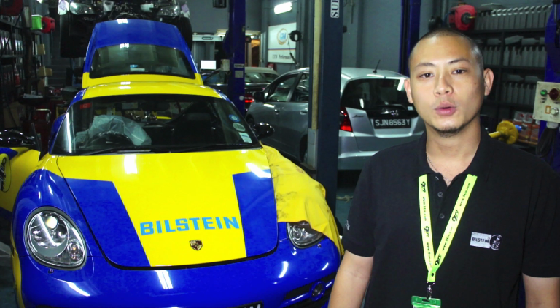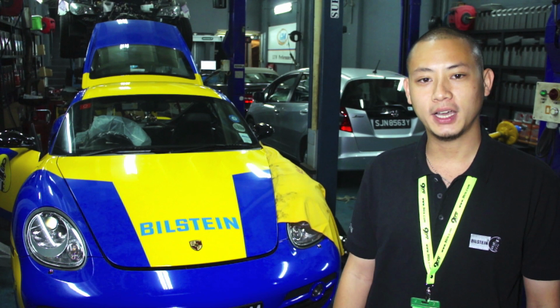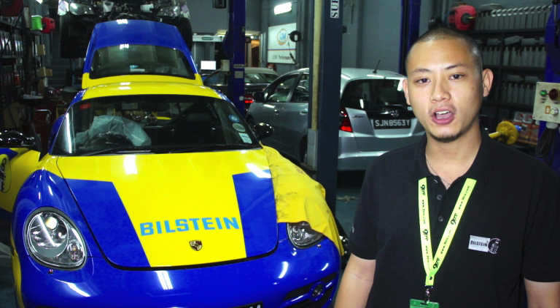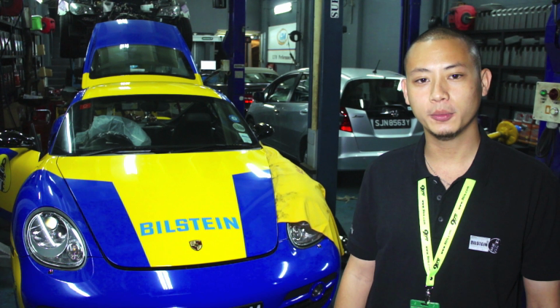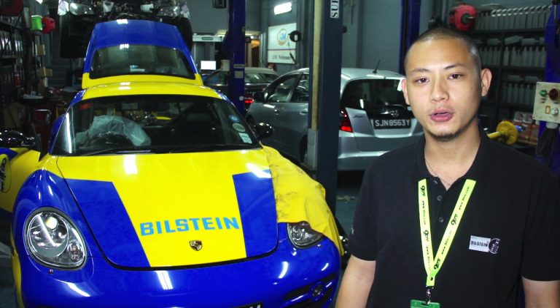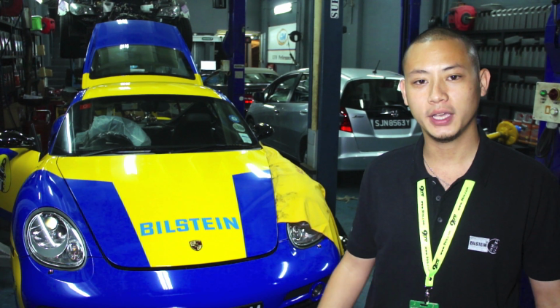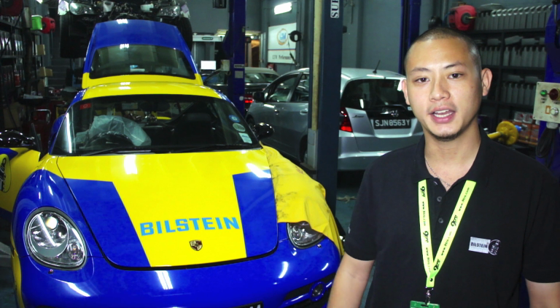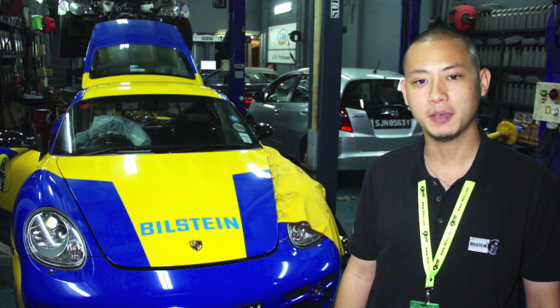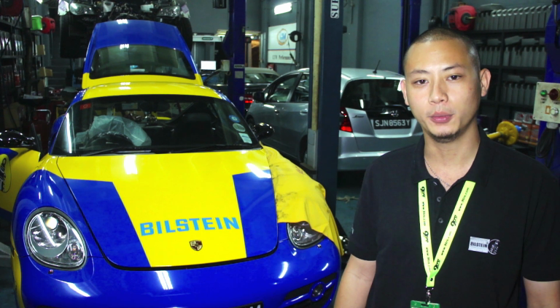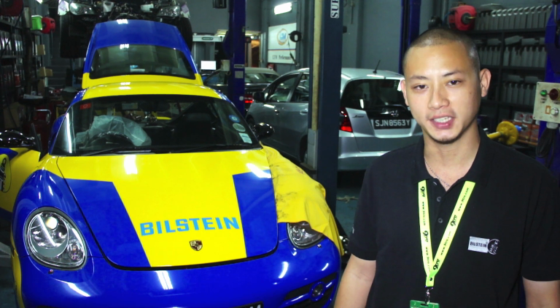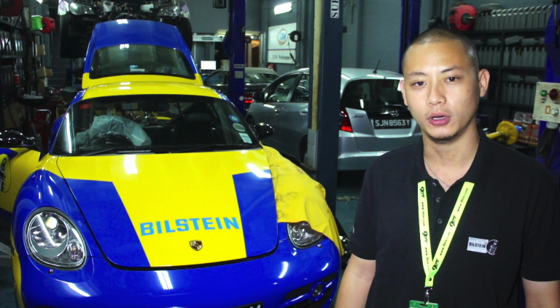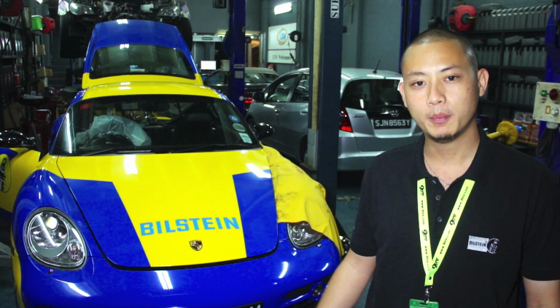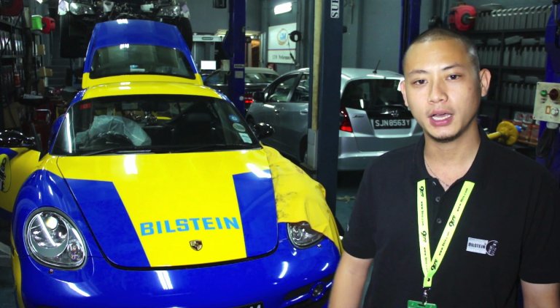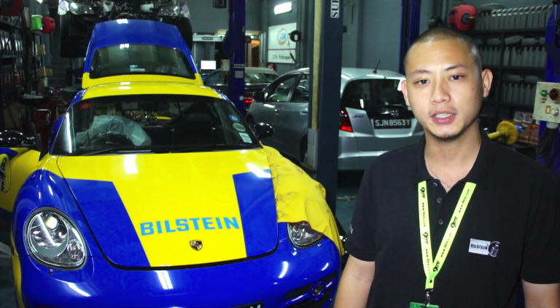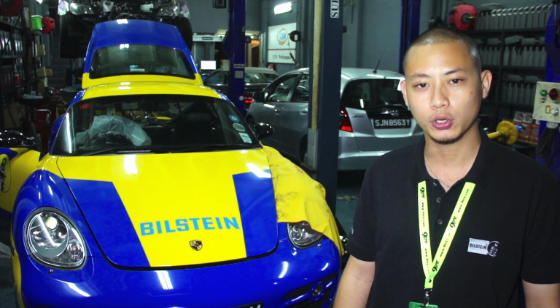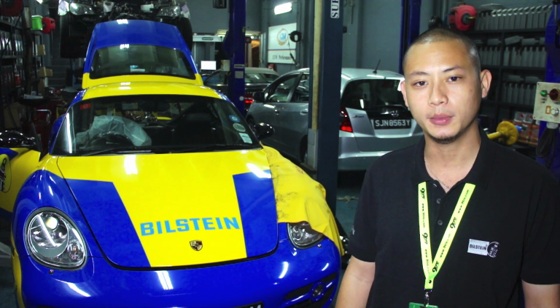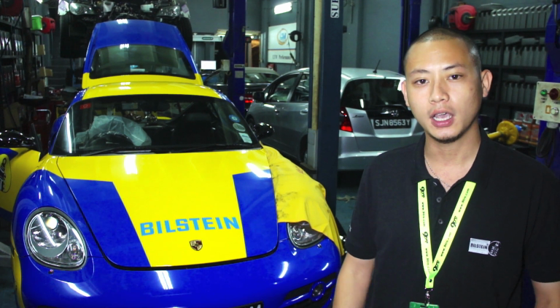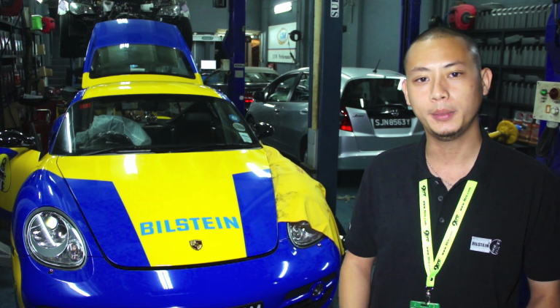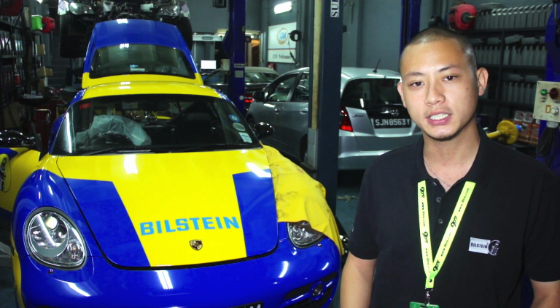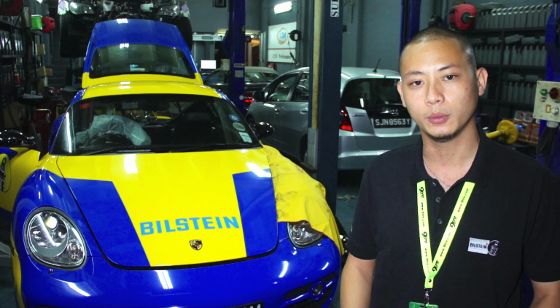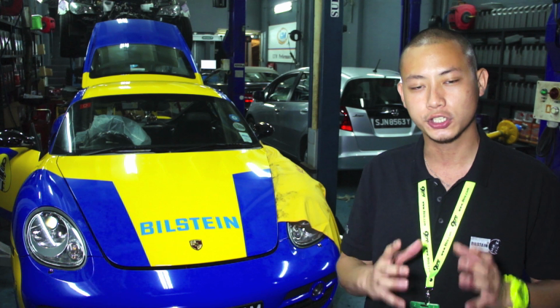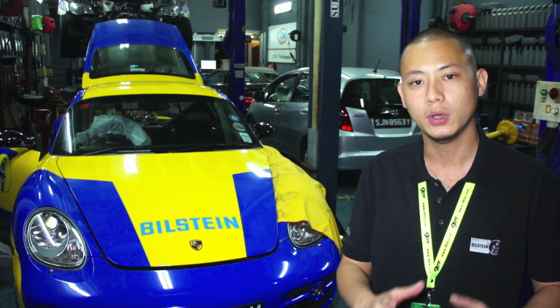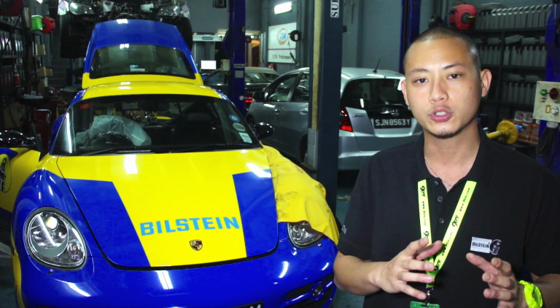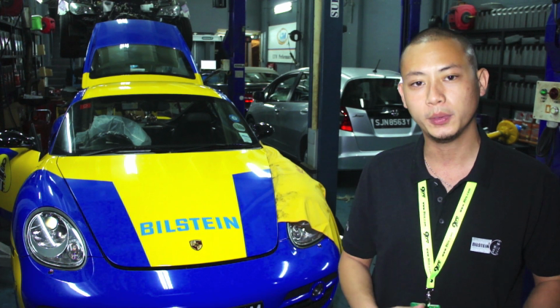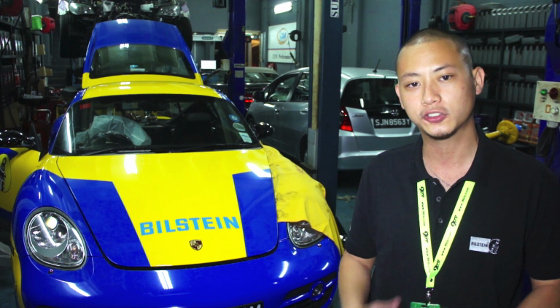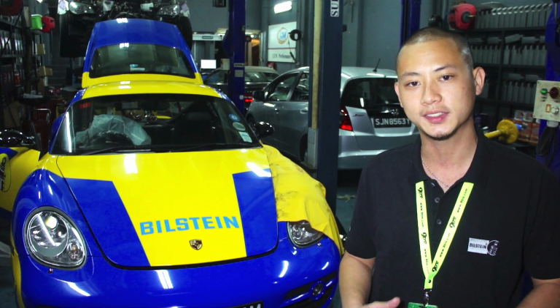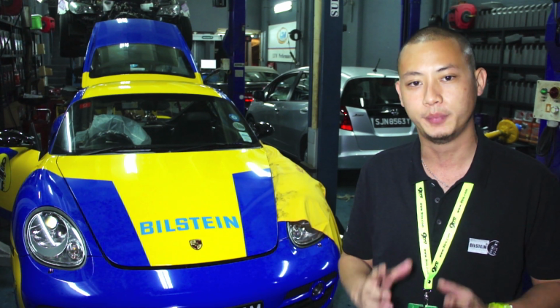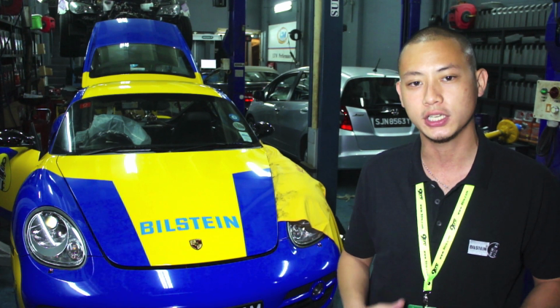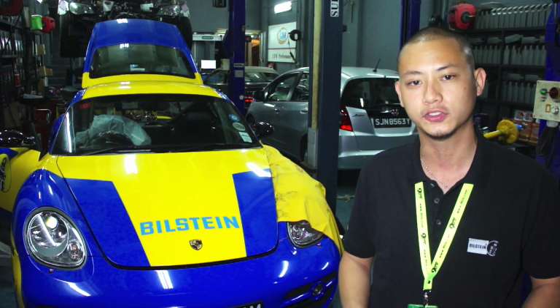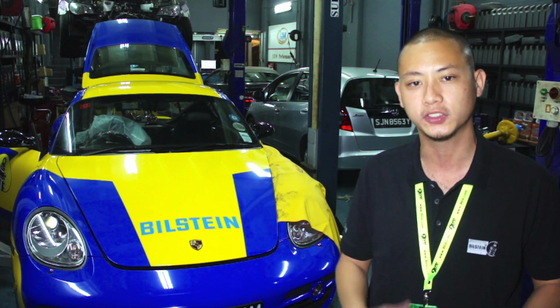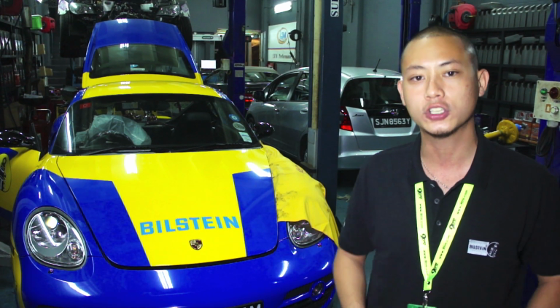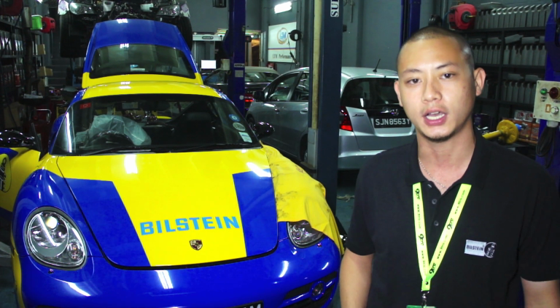What's up guys, Hong here from Nitro and we're here at LTN Performance Singapore. Parked behind me is a Porsche Cayman and what we'll be doing tonight will be to show you how to properly install a set of Bilstein shock absorbers onto your car.